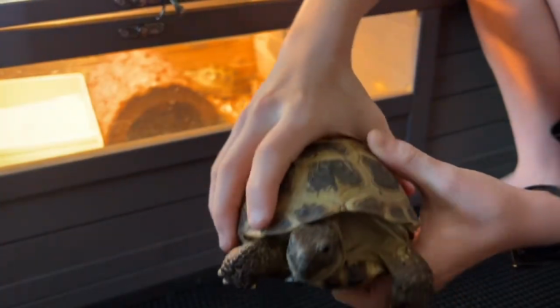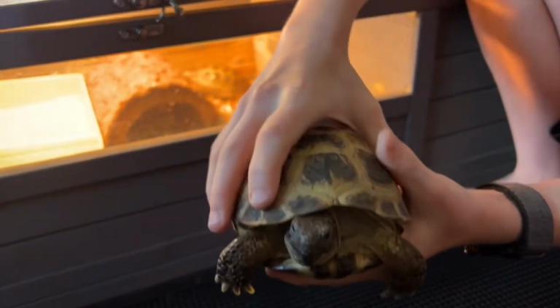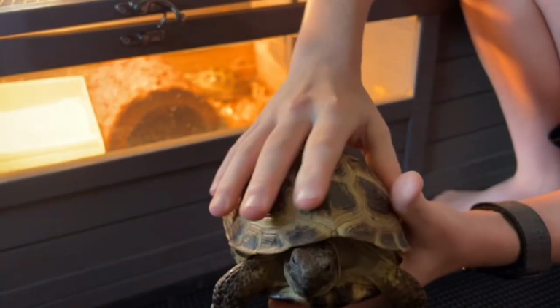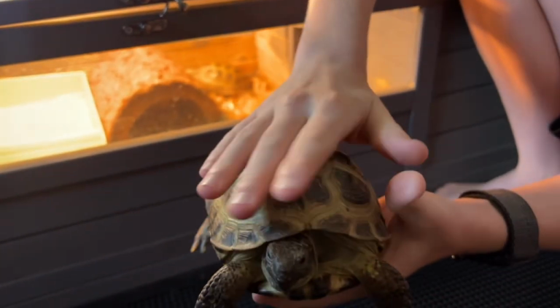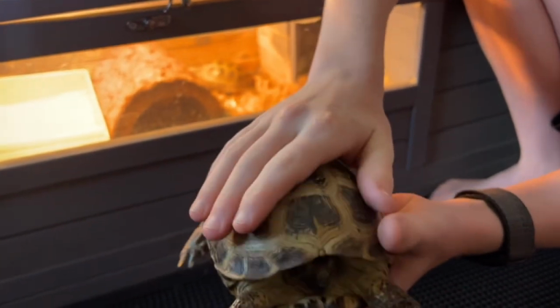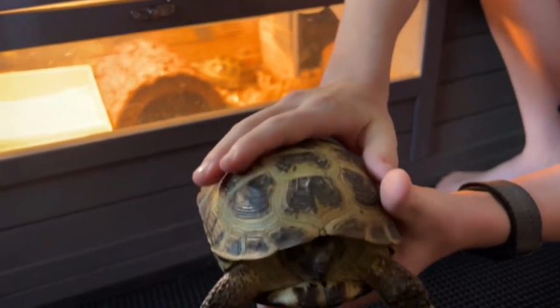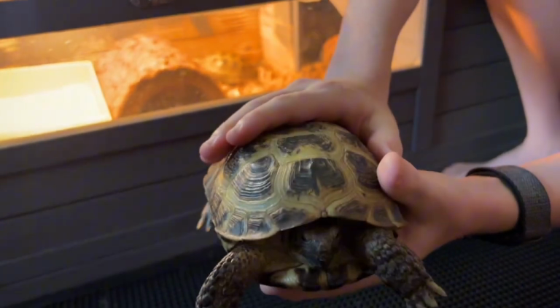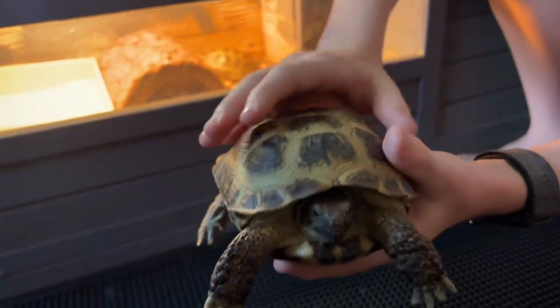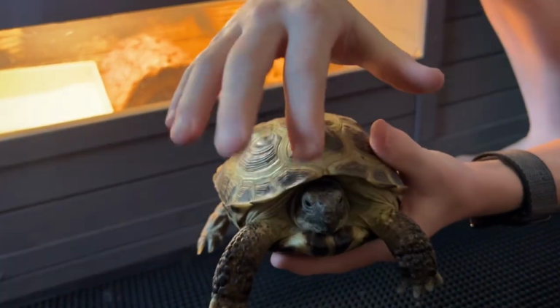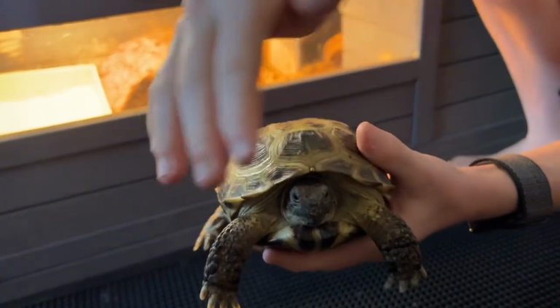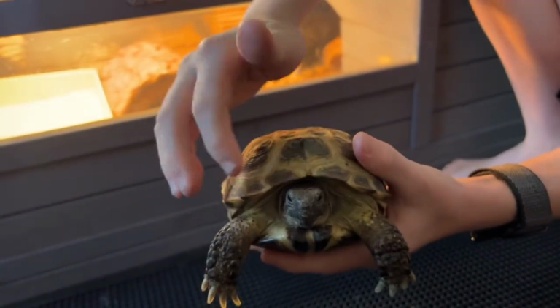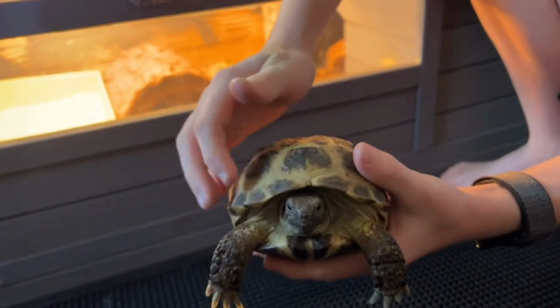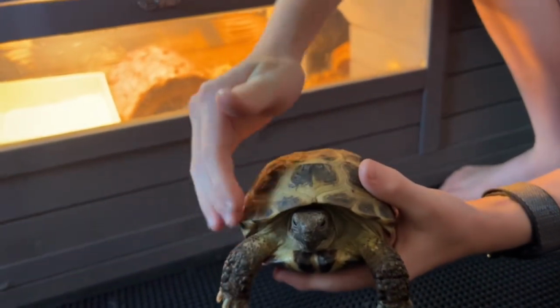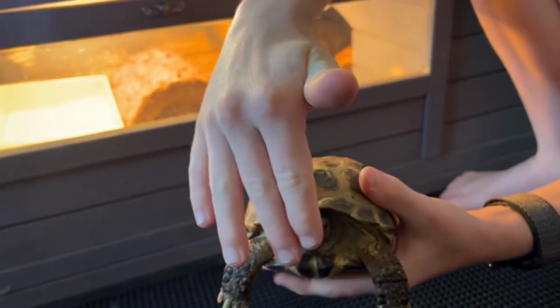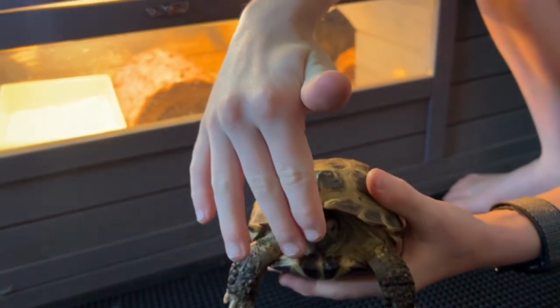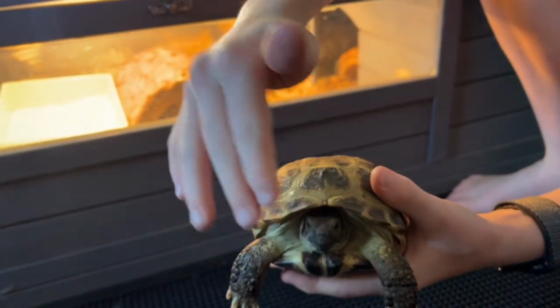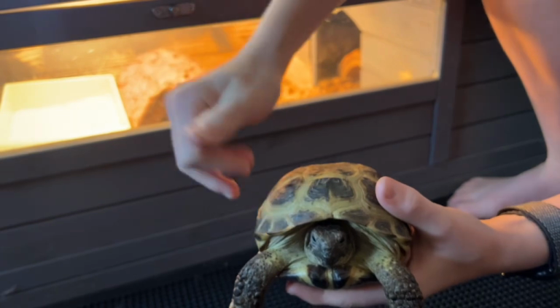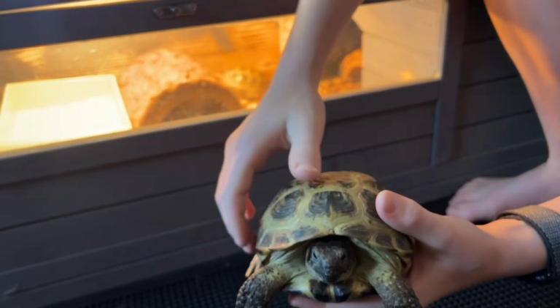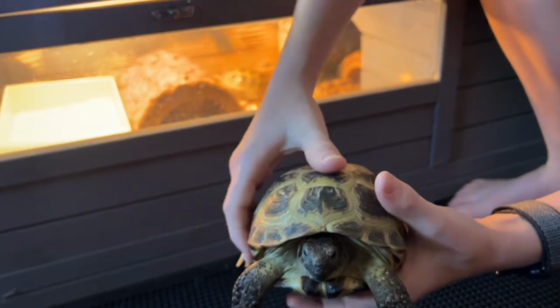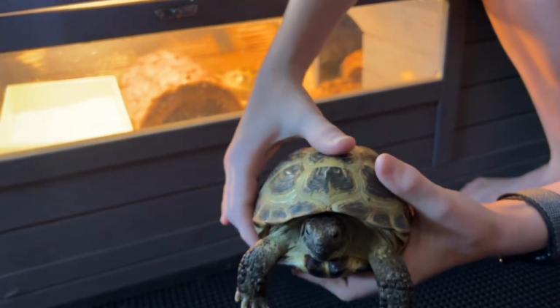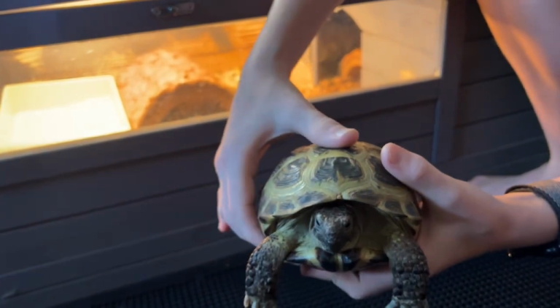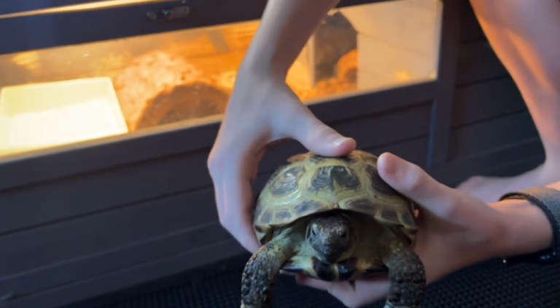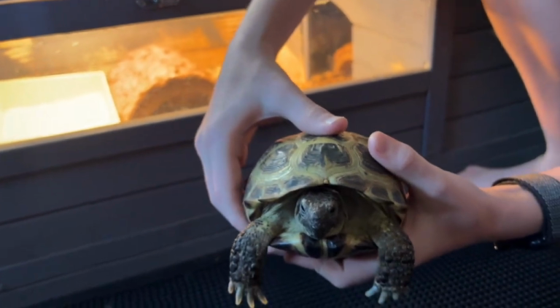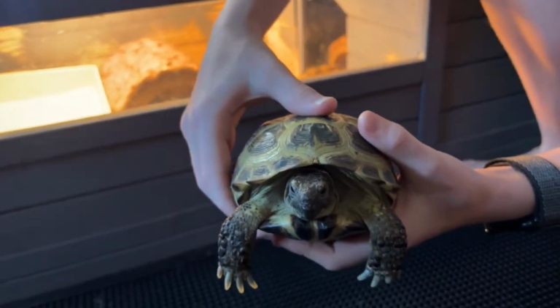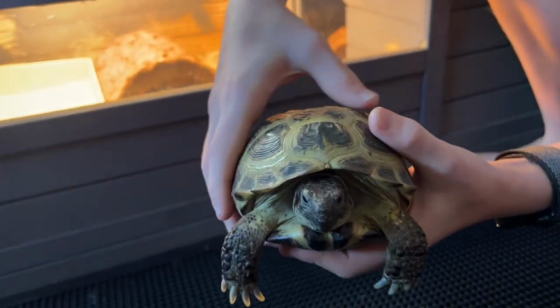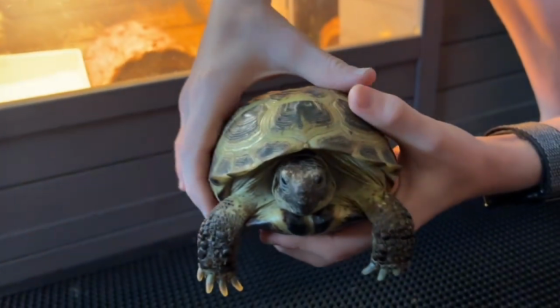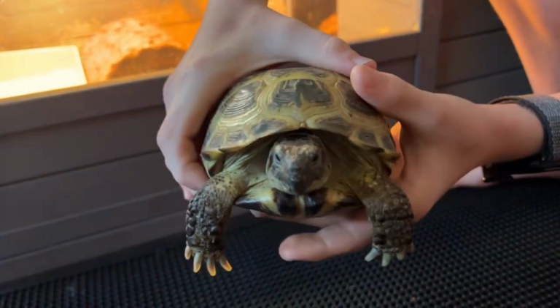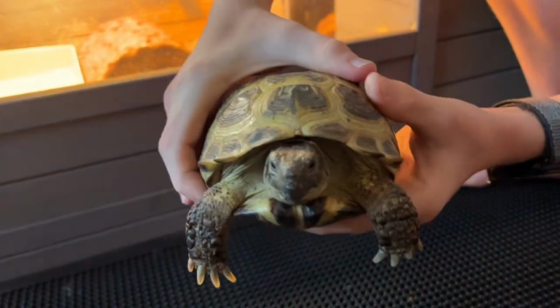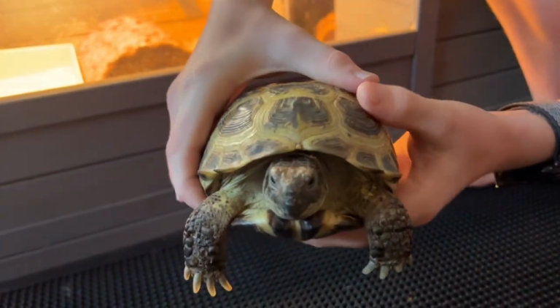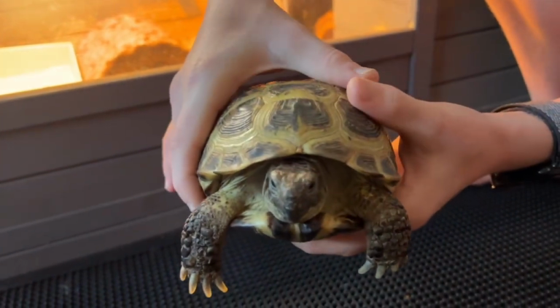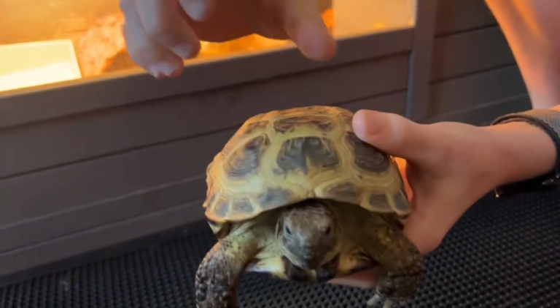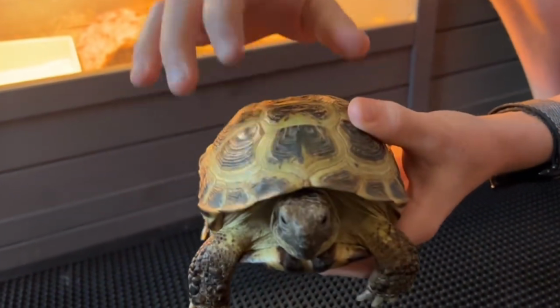Tortoises have this shell for protection. If you stick something in front of their face, their heads will go right in — they'll basically hide in their shell. It's rock solid.